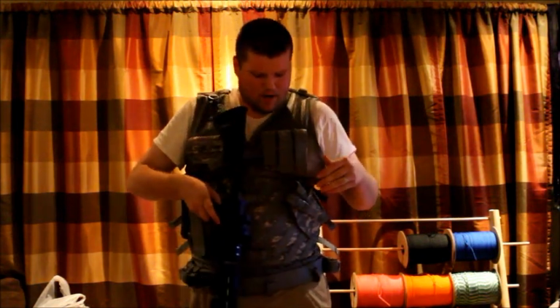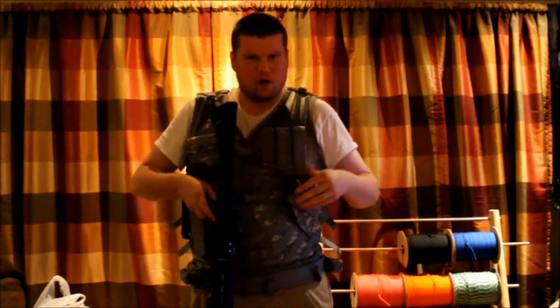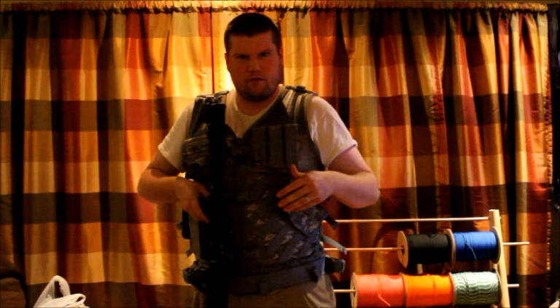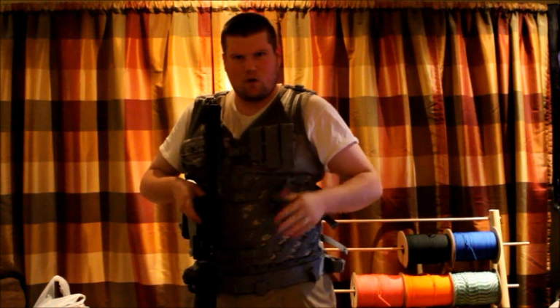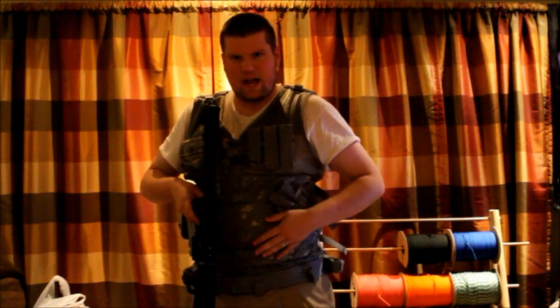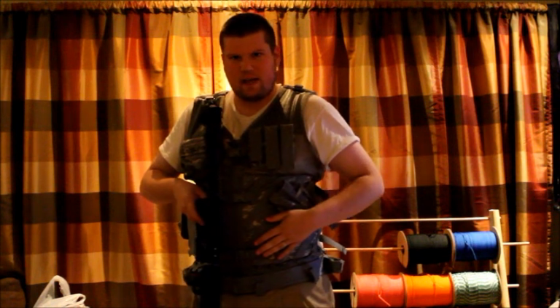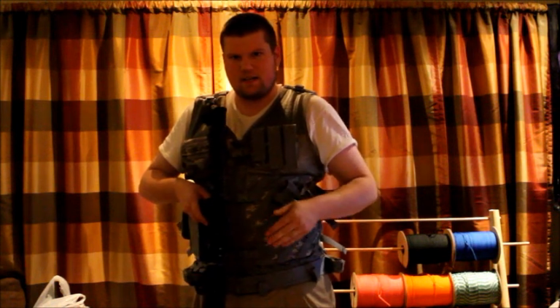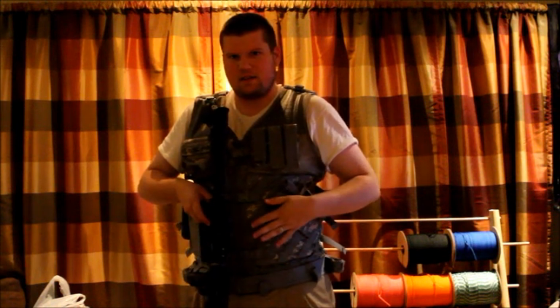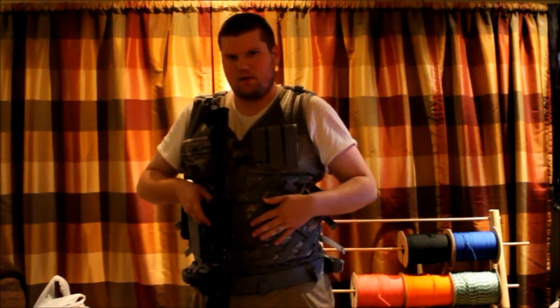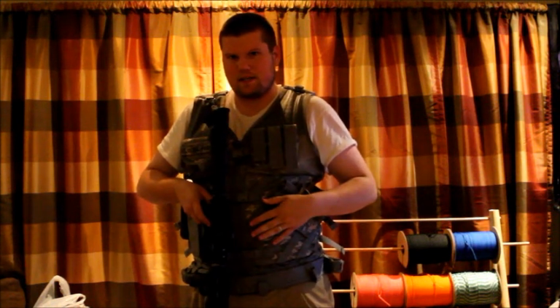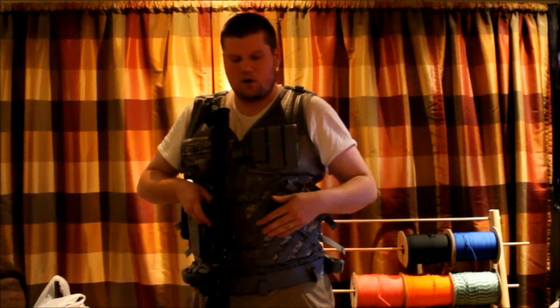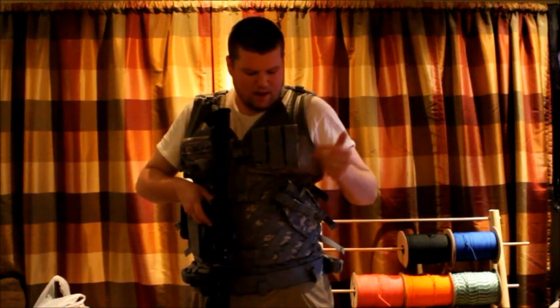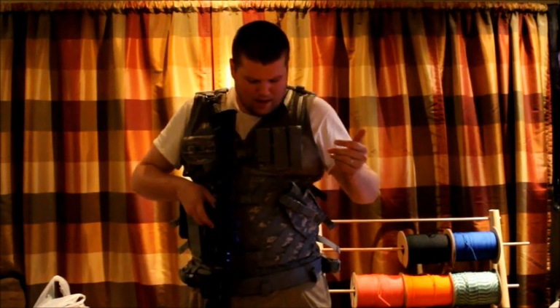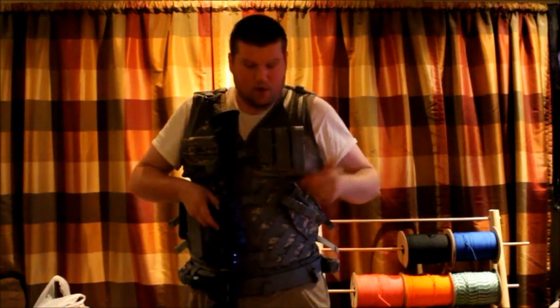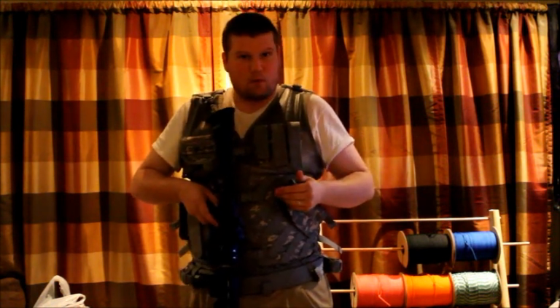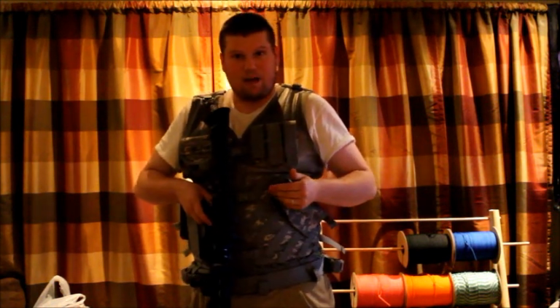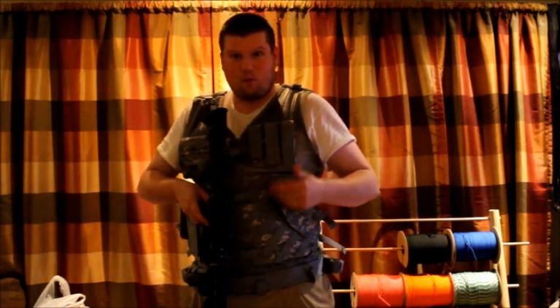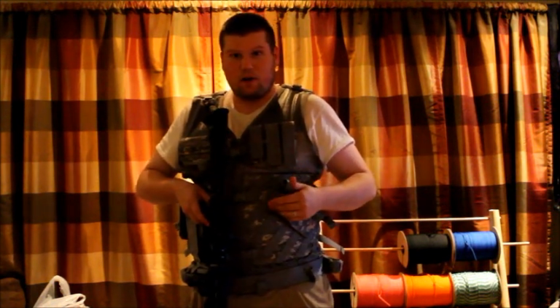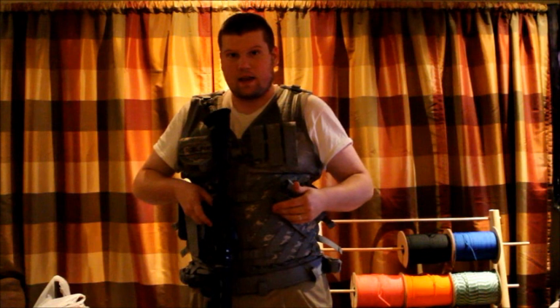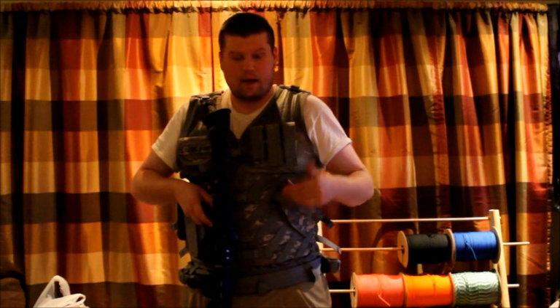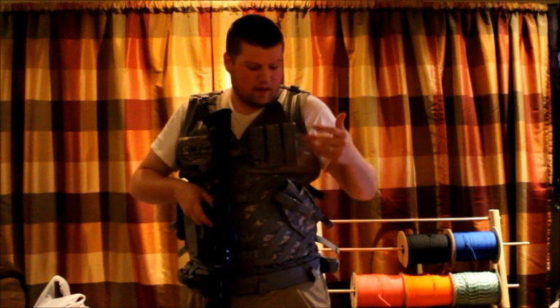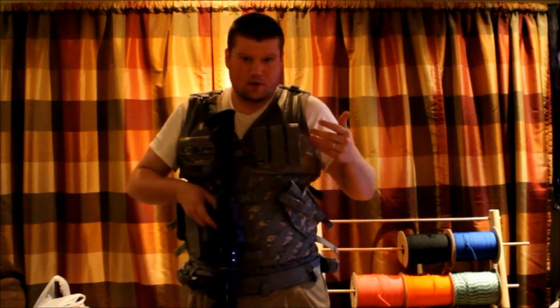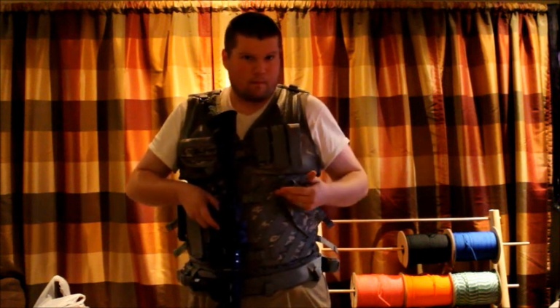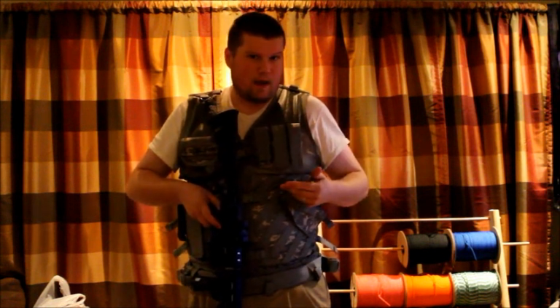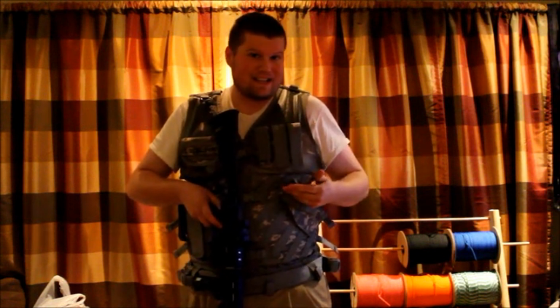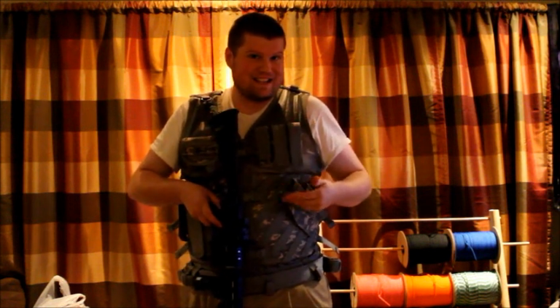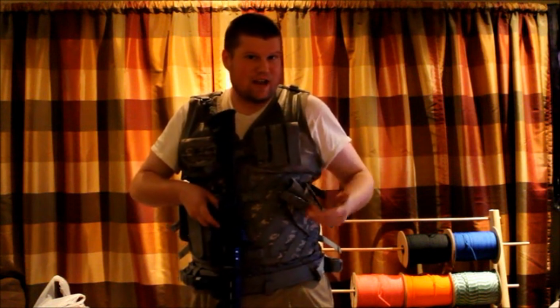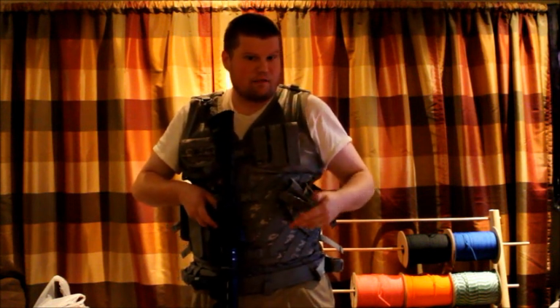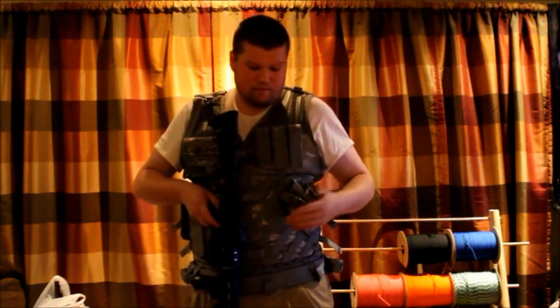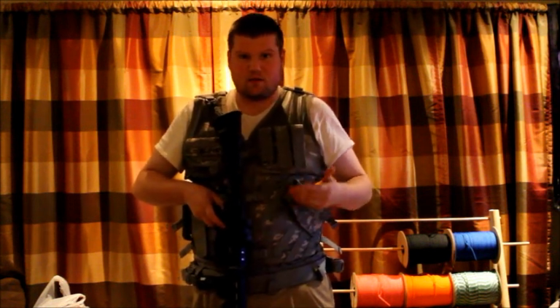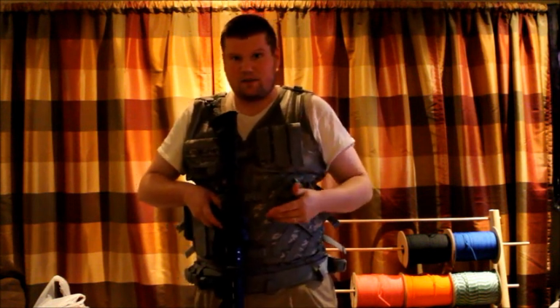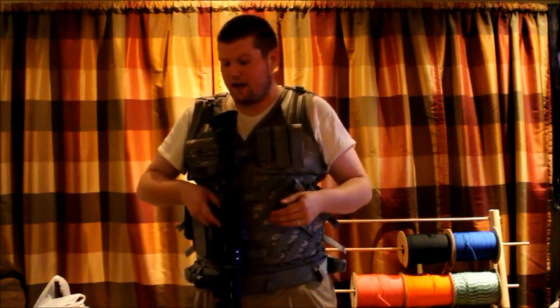I am going to do a video on the tack vest. I just got this one a few weeks ago. It works really well. I really, really like it for being able to get to your magazines, your knife, pistol, stuff like that.